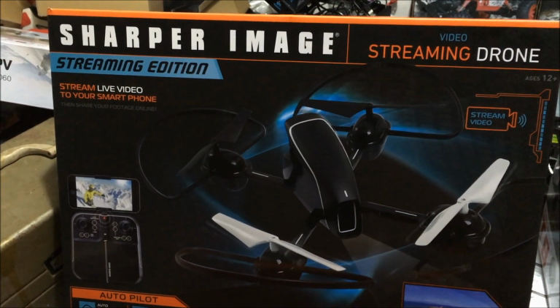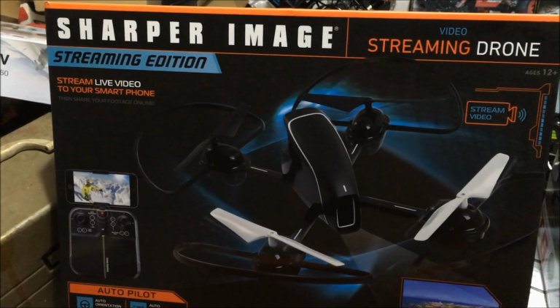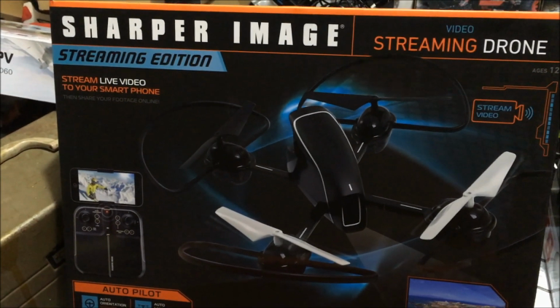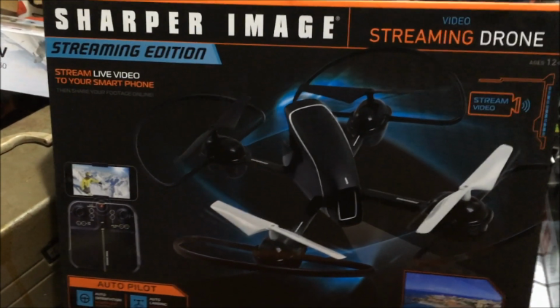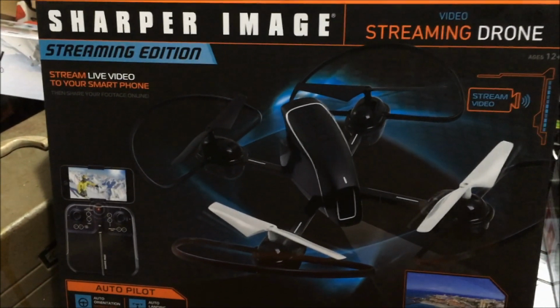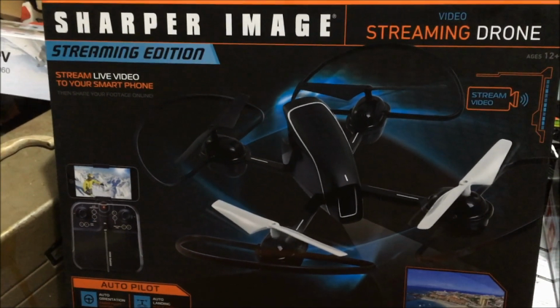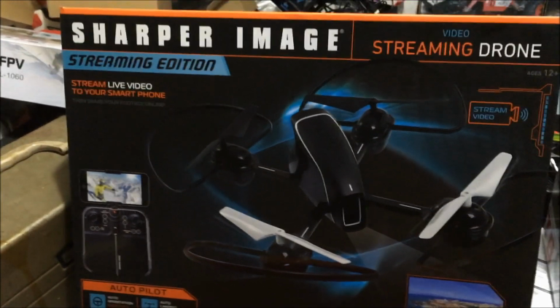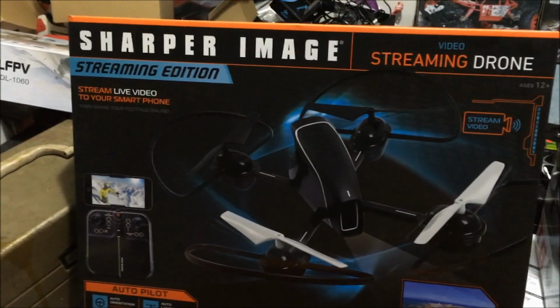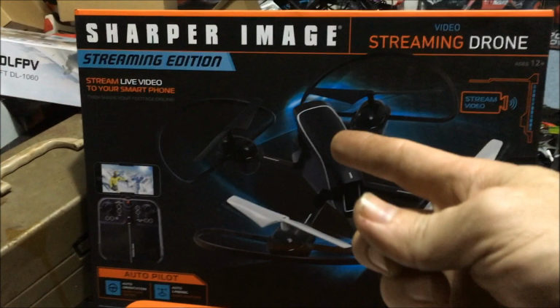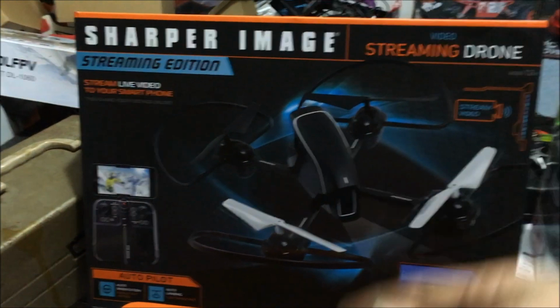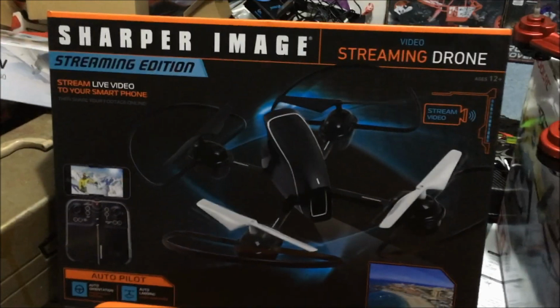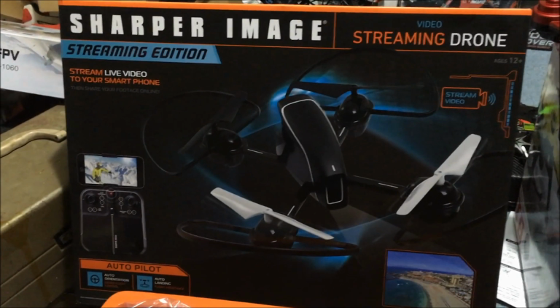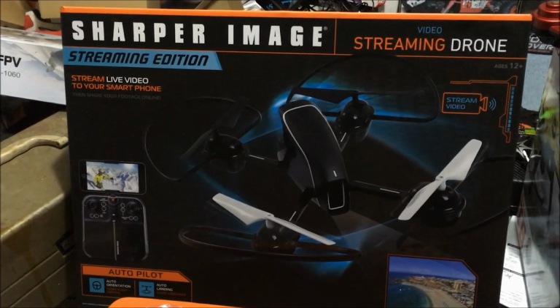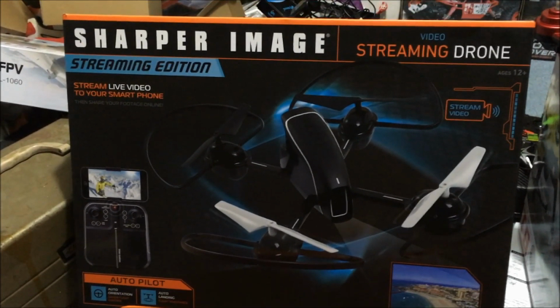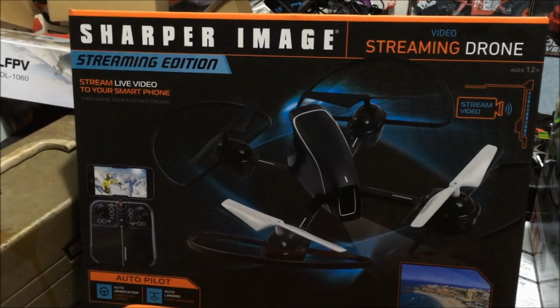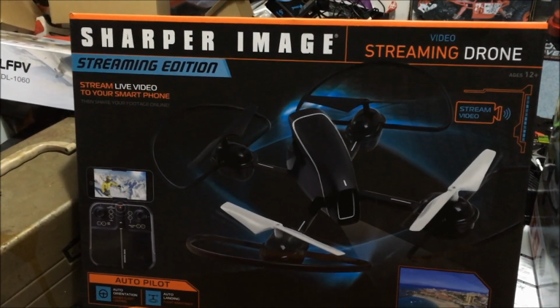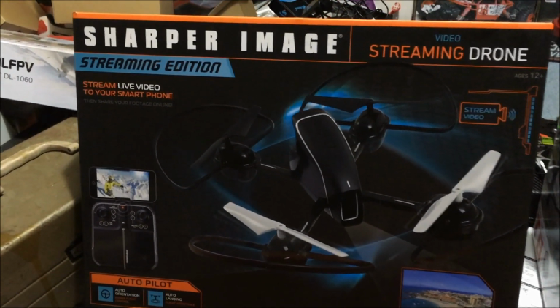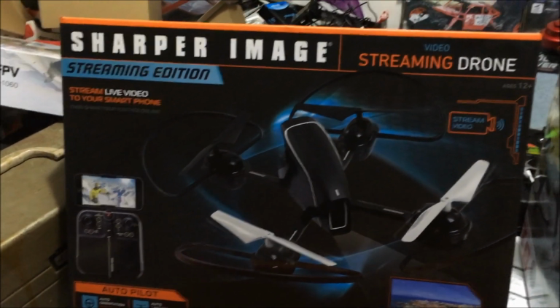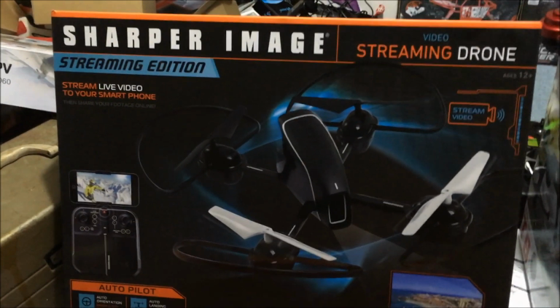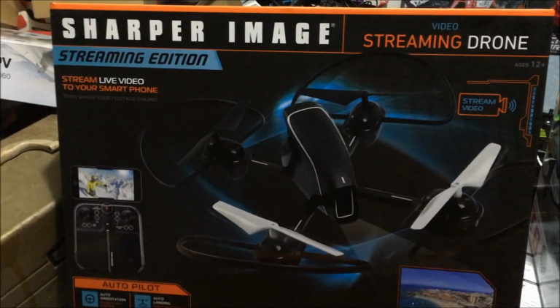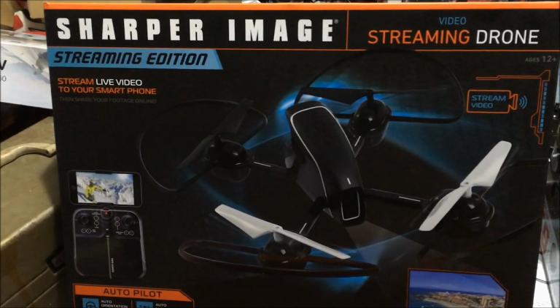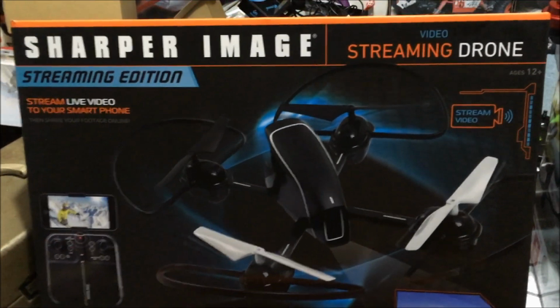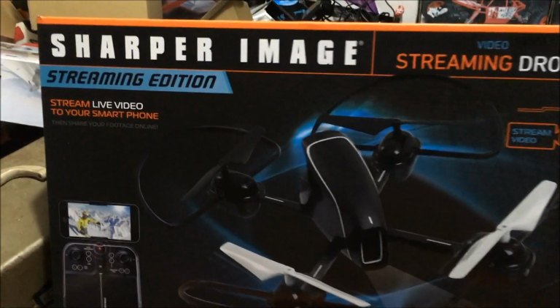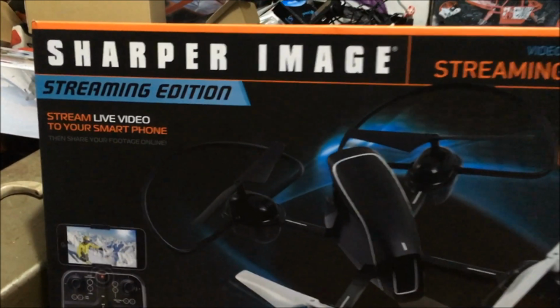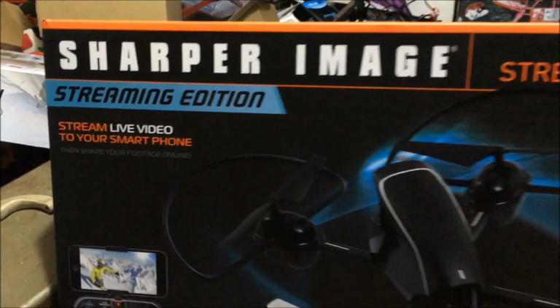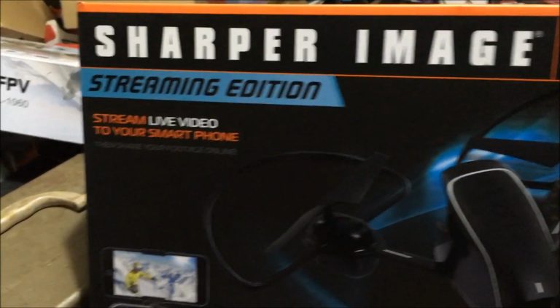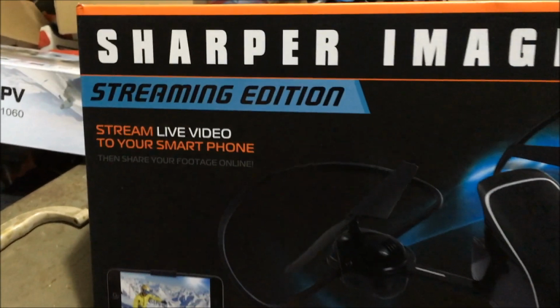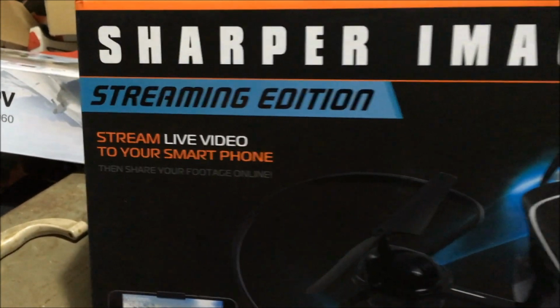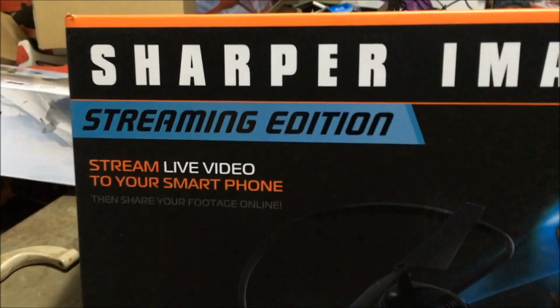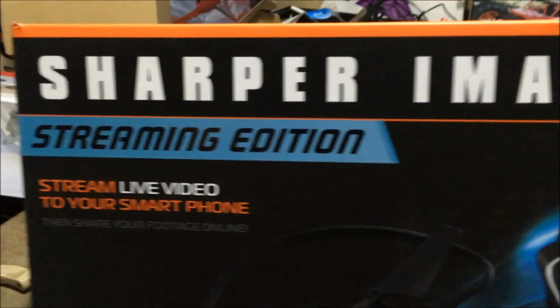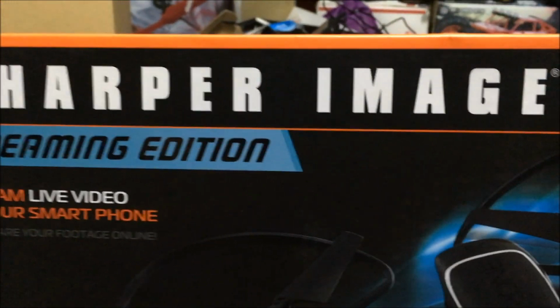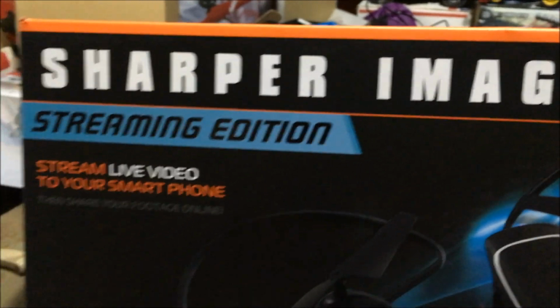Jay Drone here. If you were at Walmart and did some Black Friday shopping, maybe you've seen this. I looked for reviews before I bought it and didn't see one, so here we go — this is going to be the first review and unboxing of this.